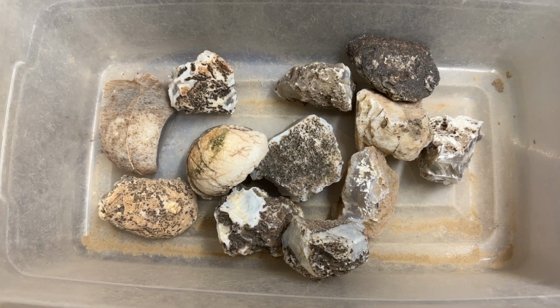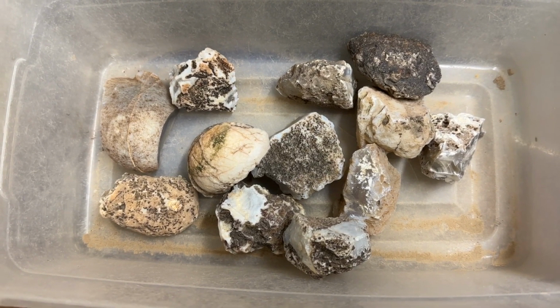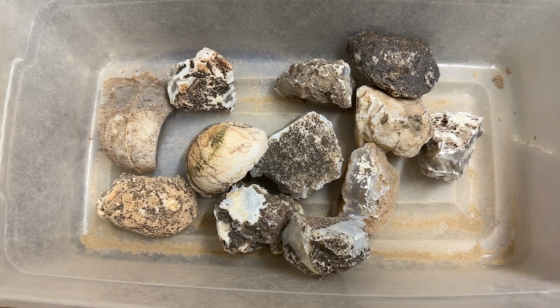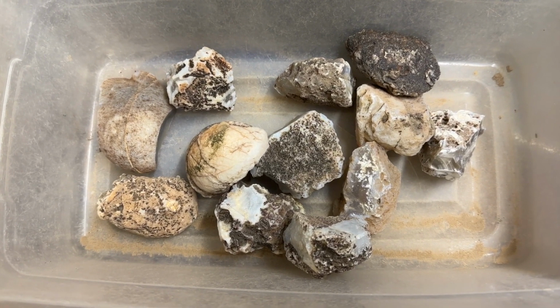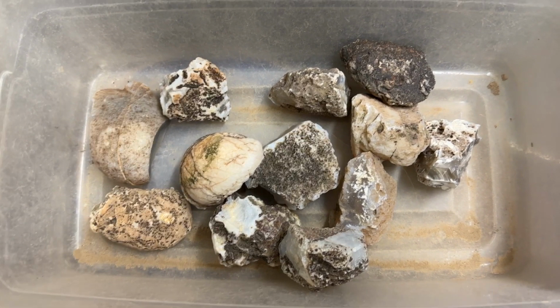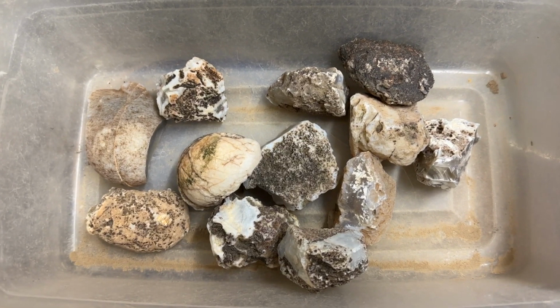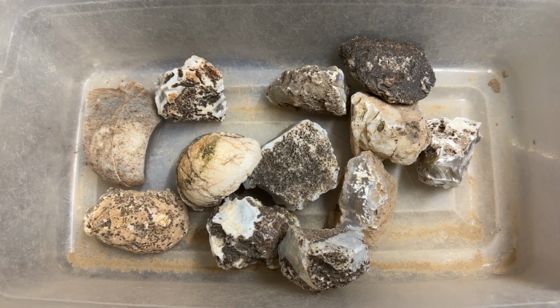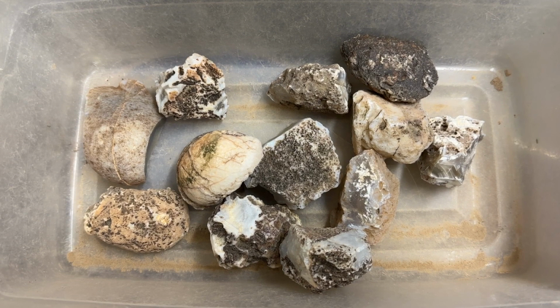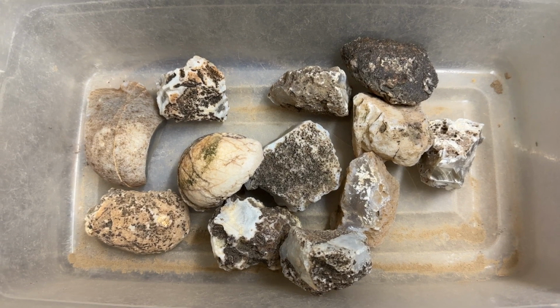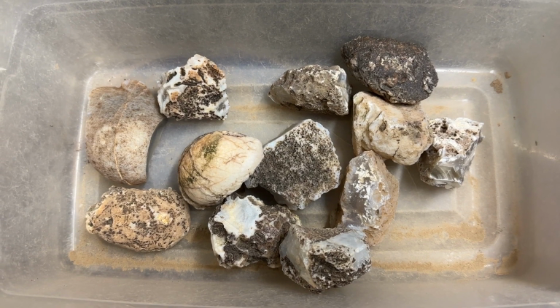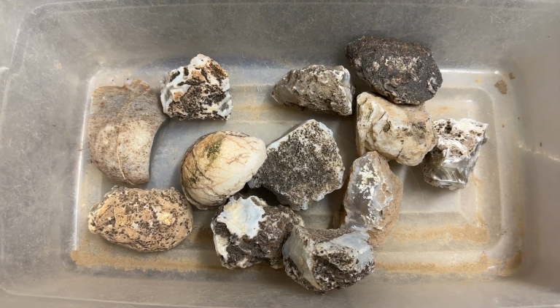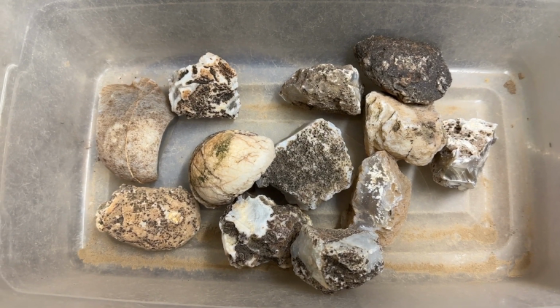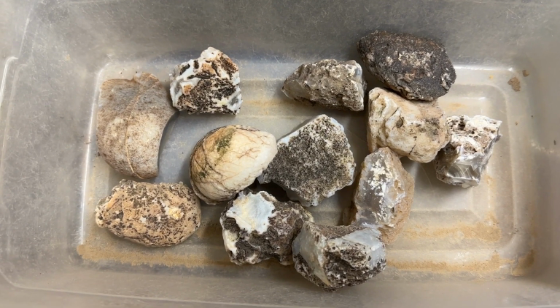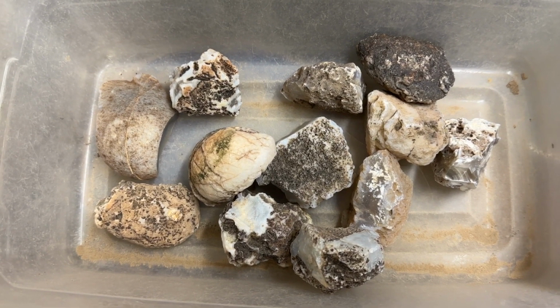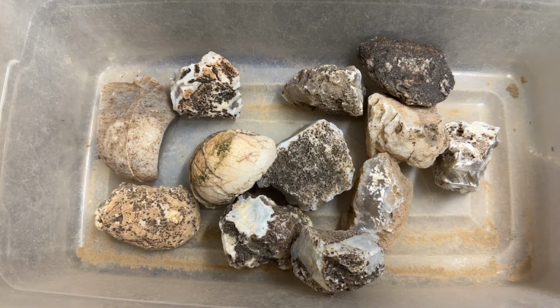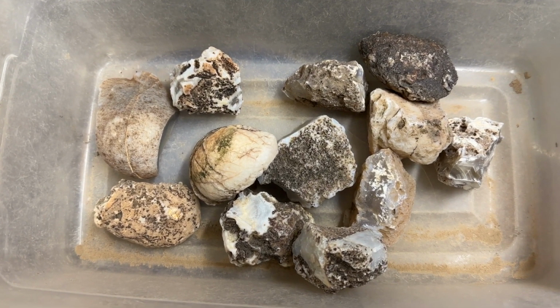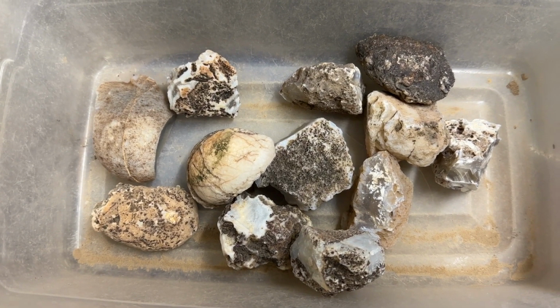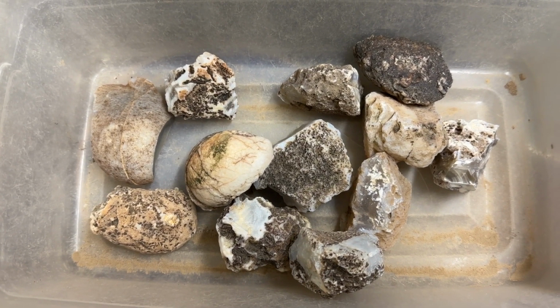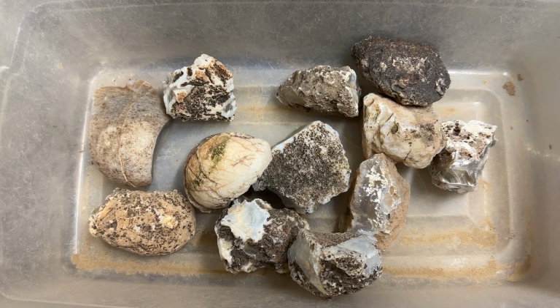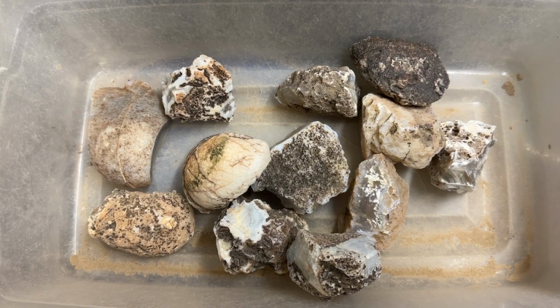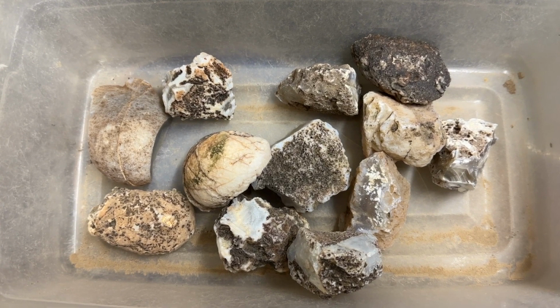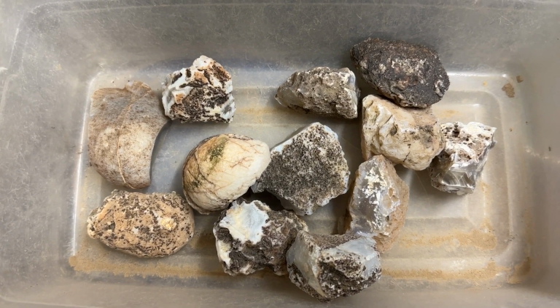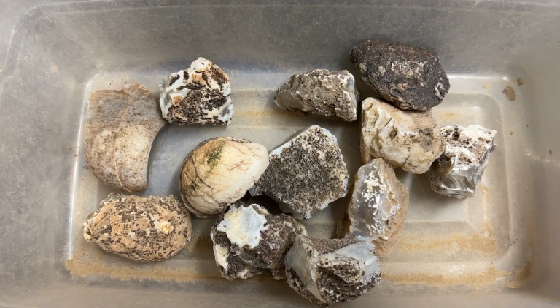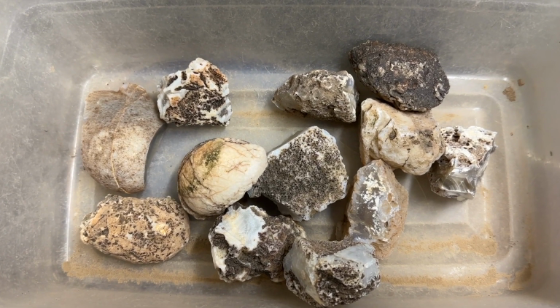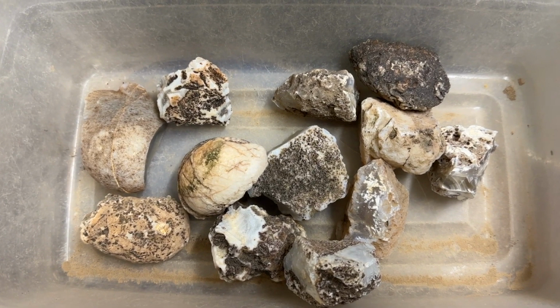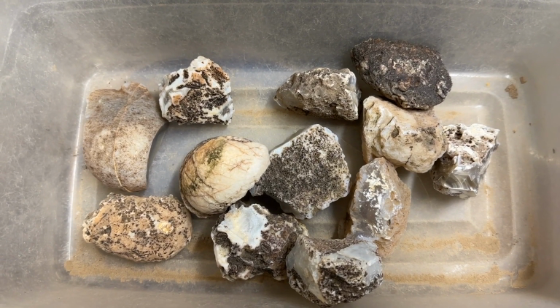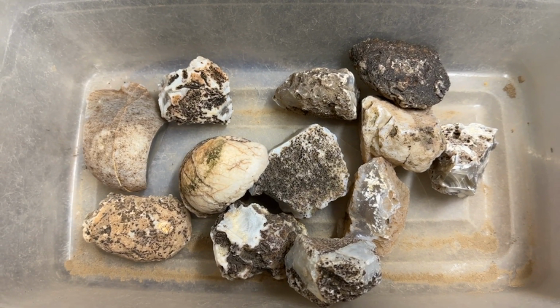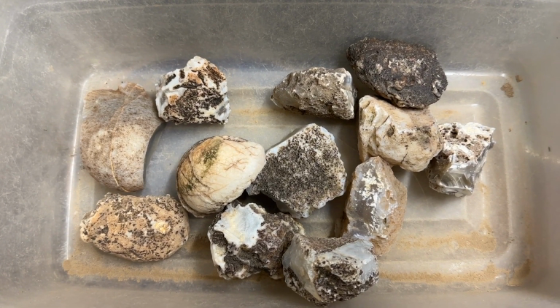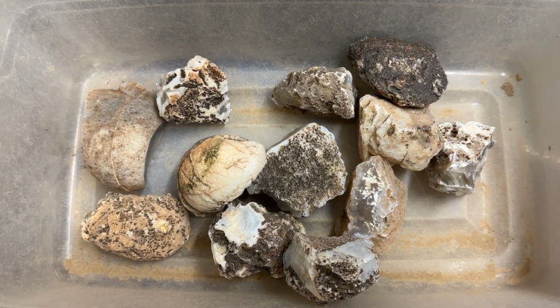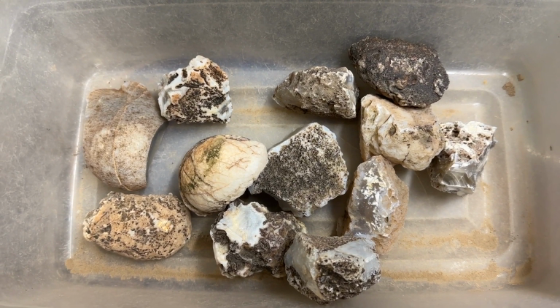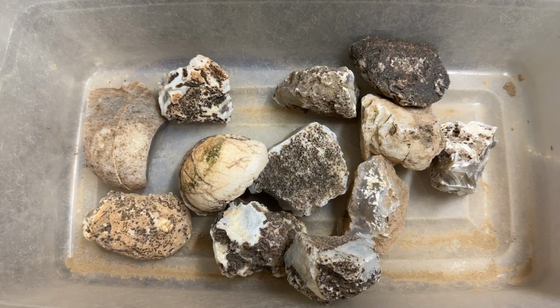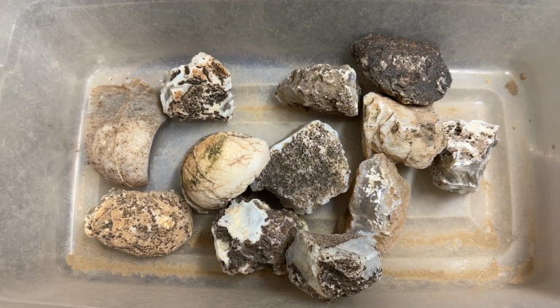I'm over in another location working on a saw for somebody. I just got the saw put back together again. I got a handful of rocks here I'm going to use to test the saw to make sure it's cutting properly.